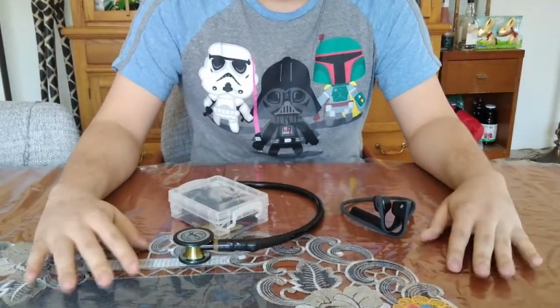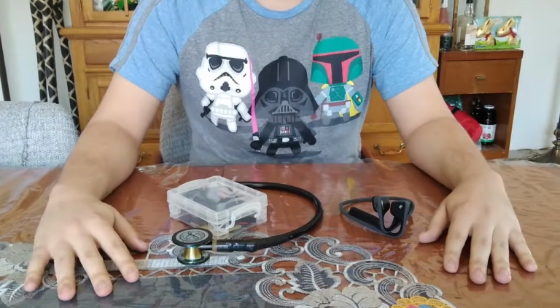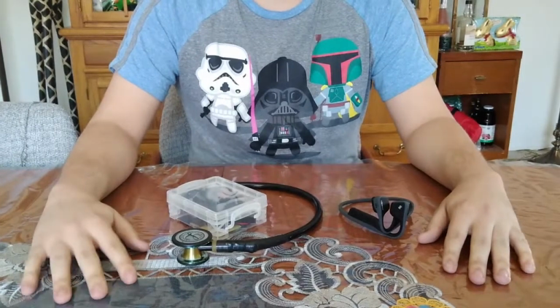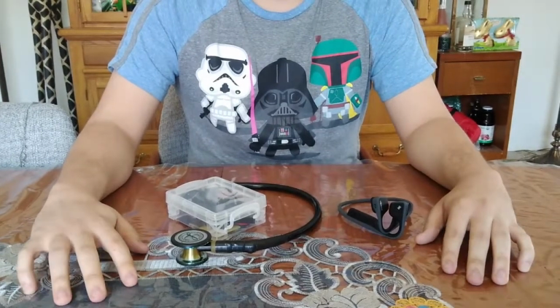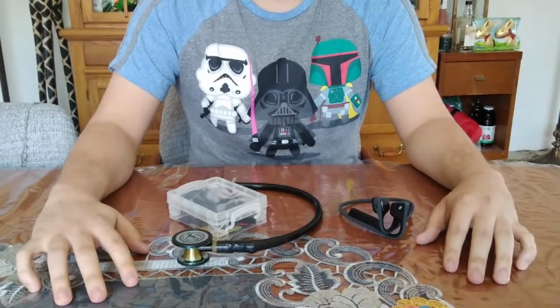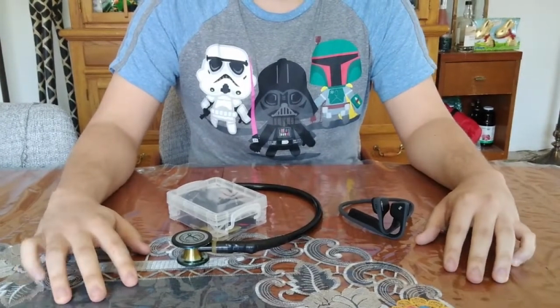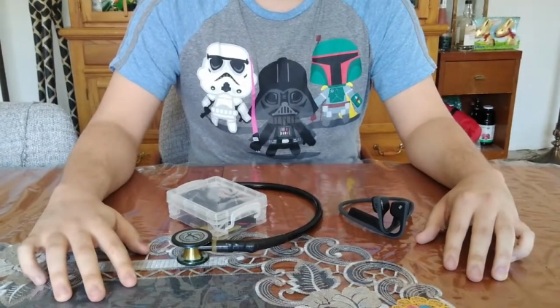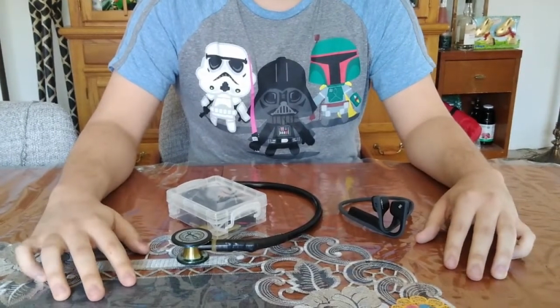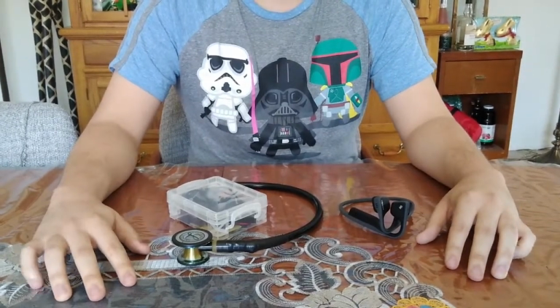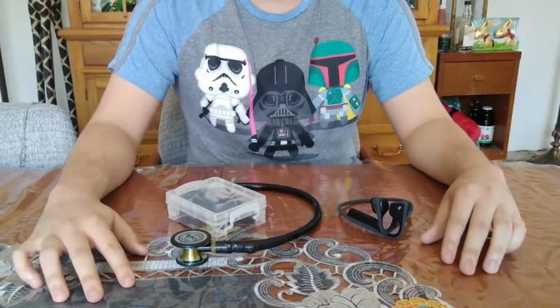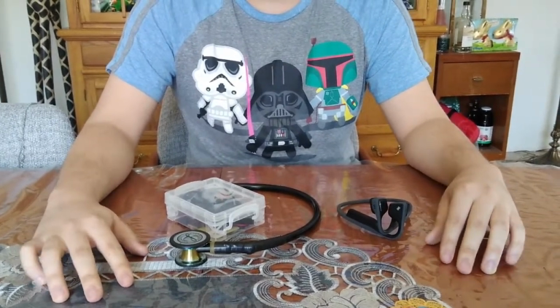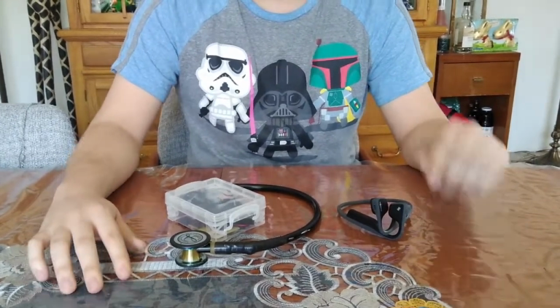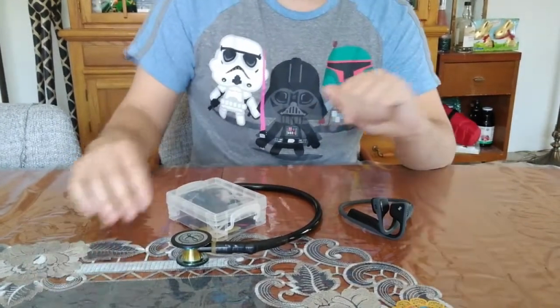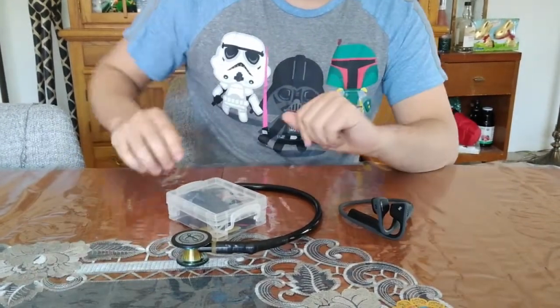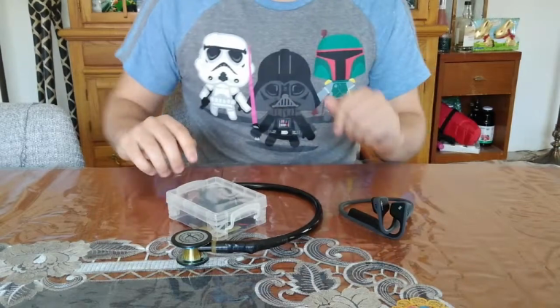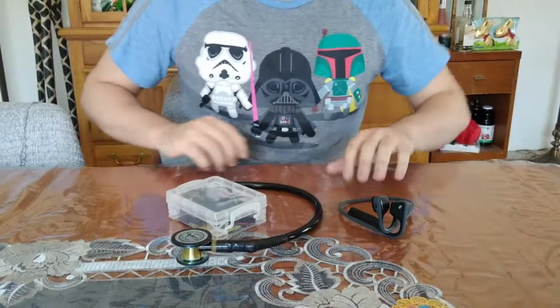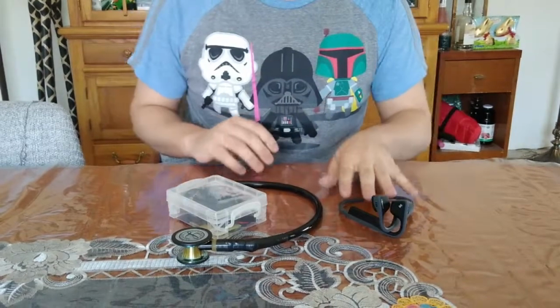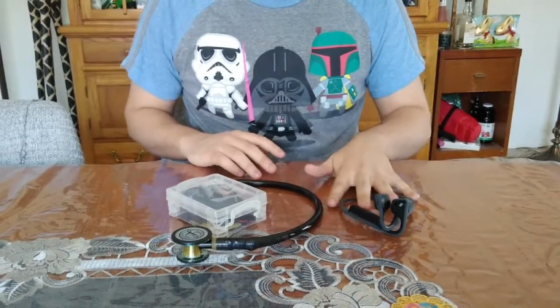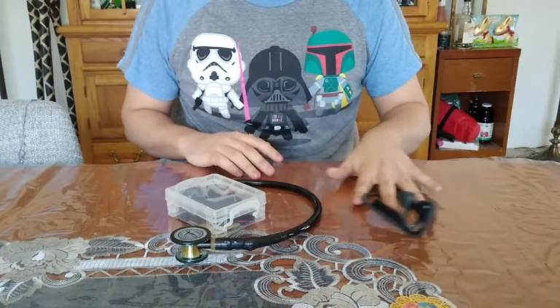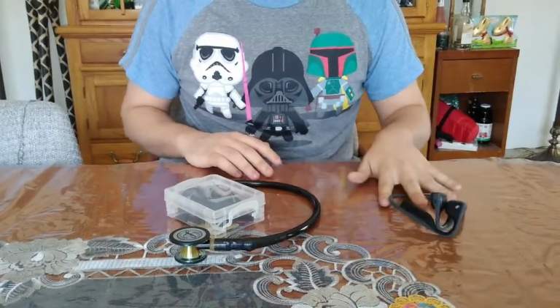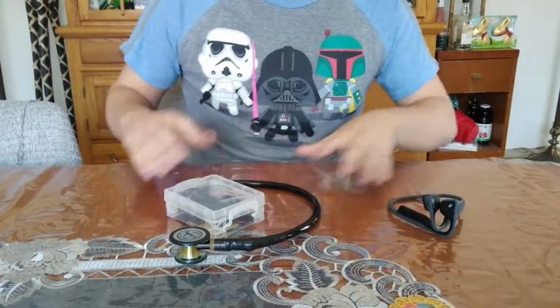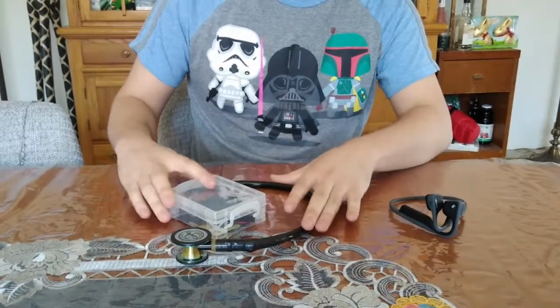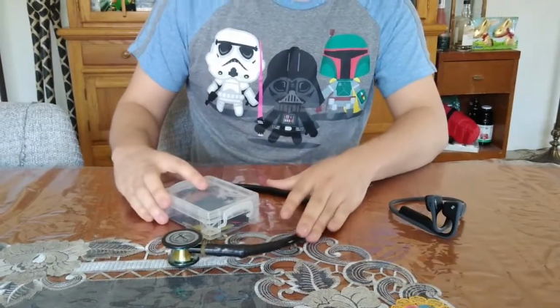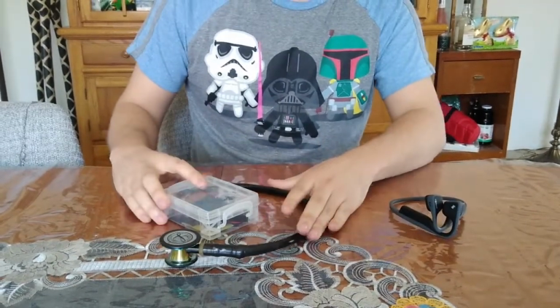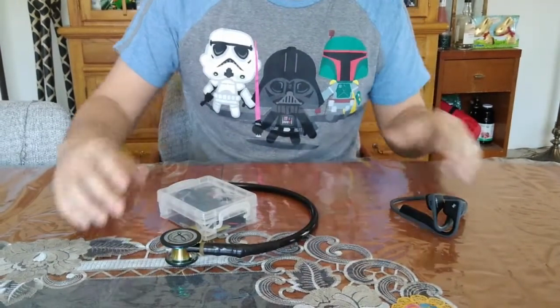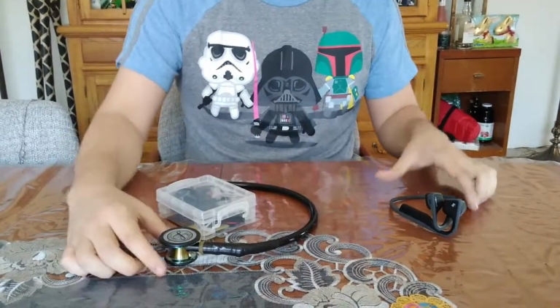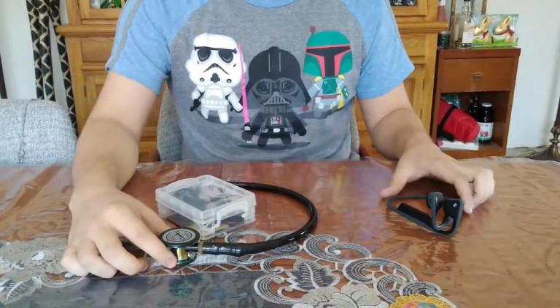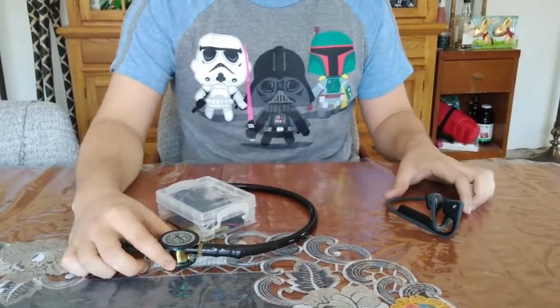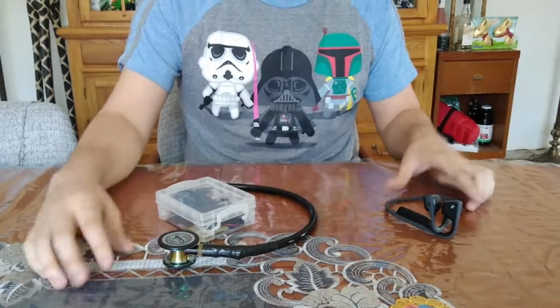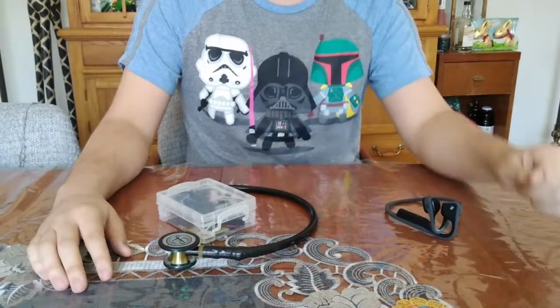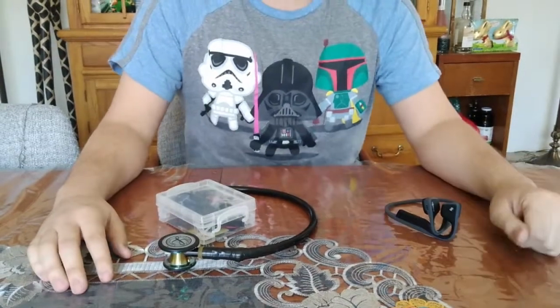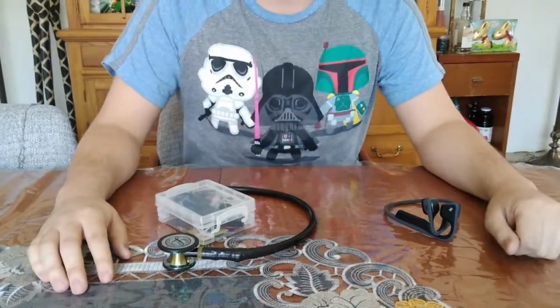We decided that there were two improvements we could make upon the stethoscope. First of all, we made it electronic, and therefore wireless, so that a doctor does not need to be tethered to their patient.